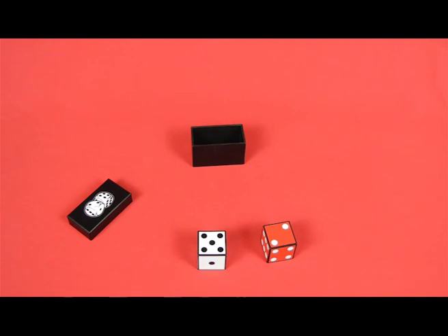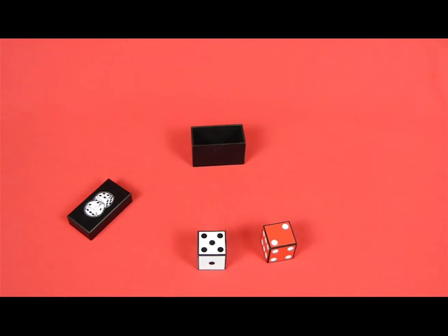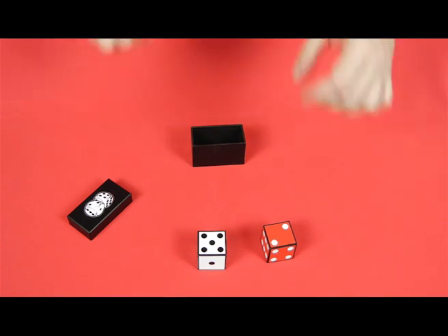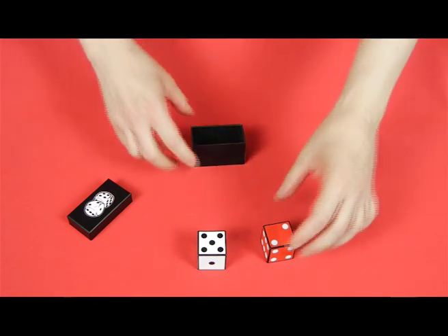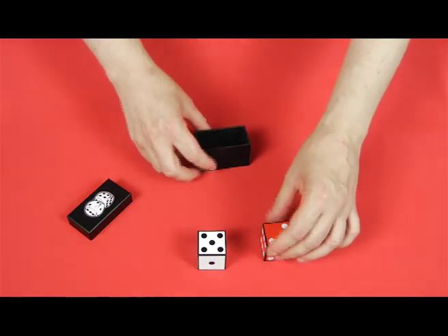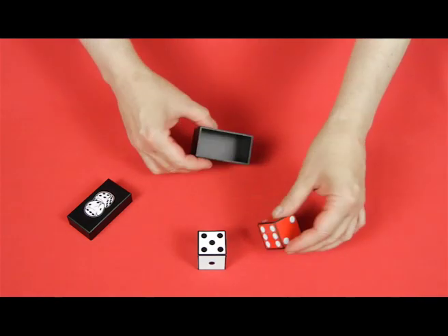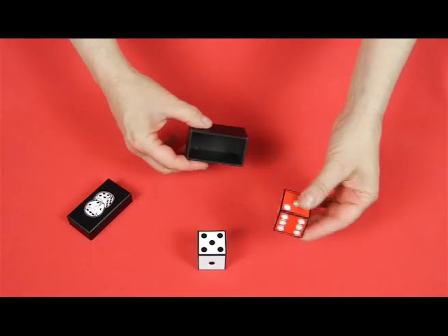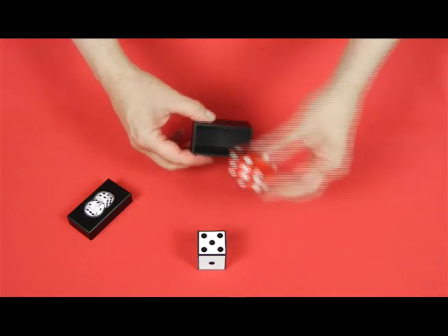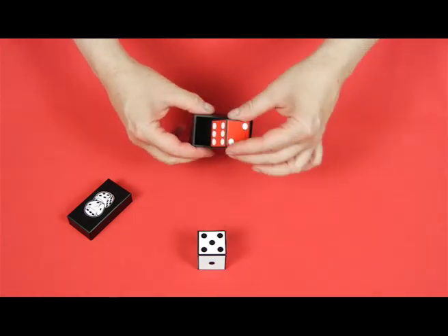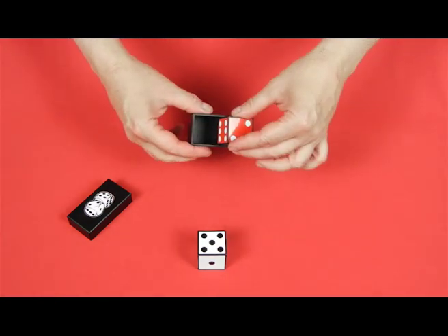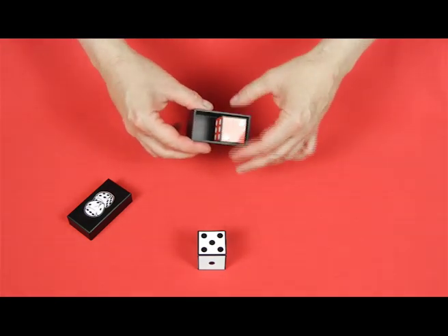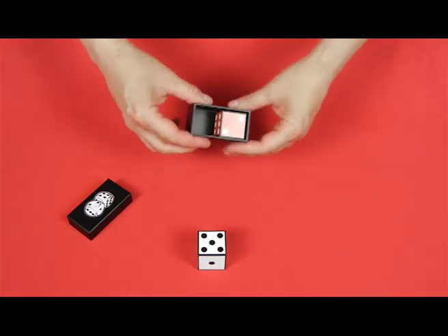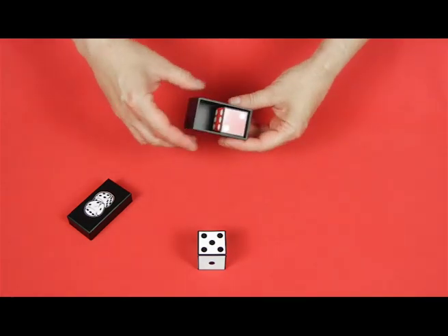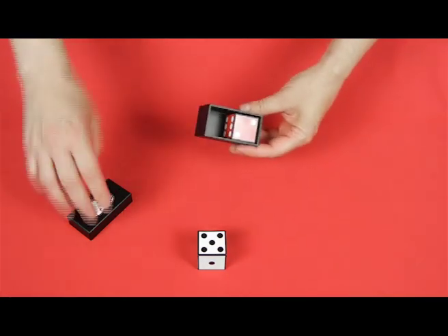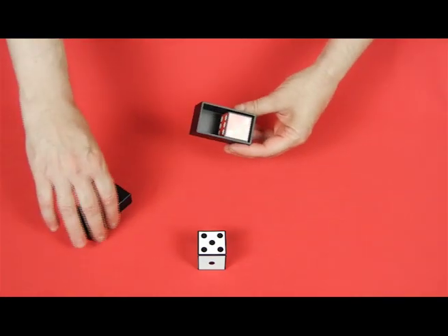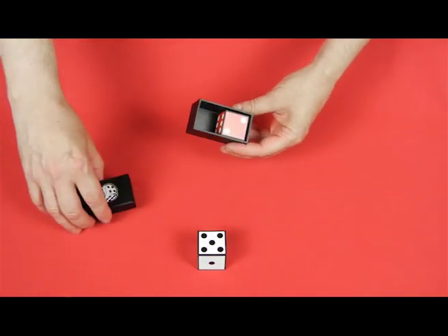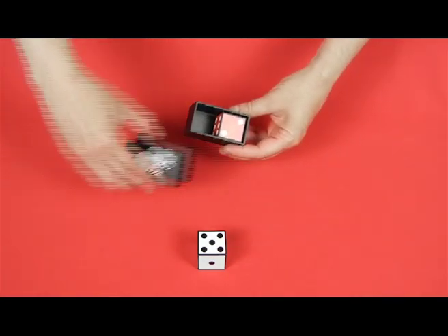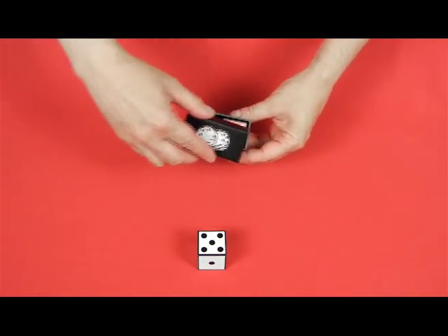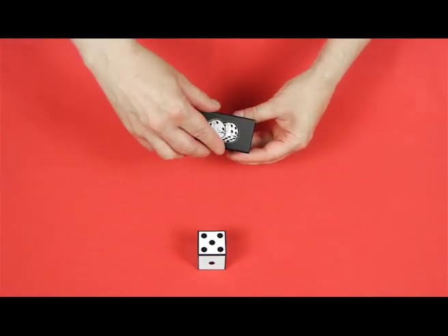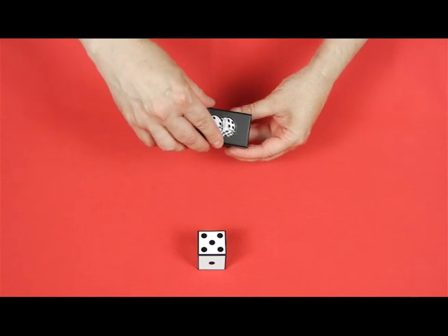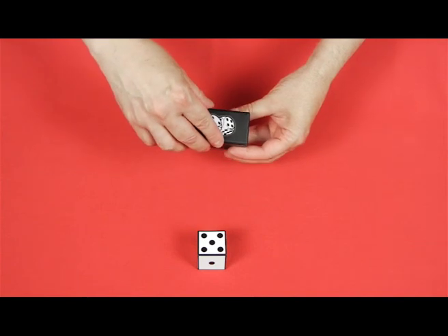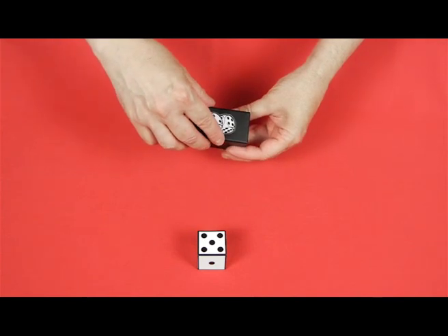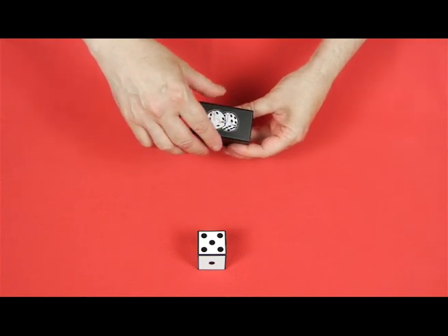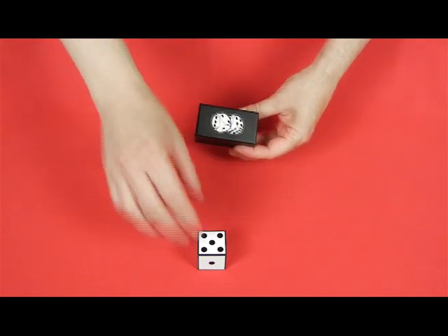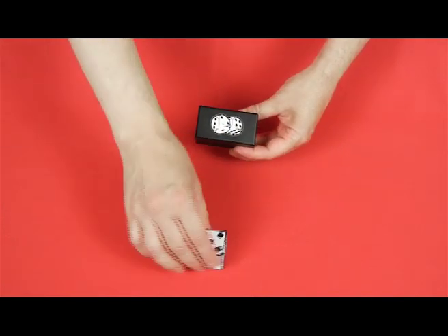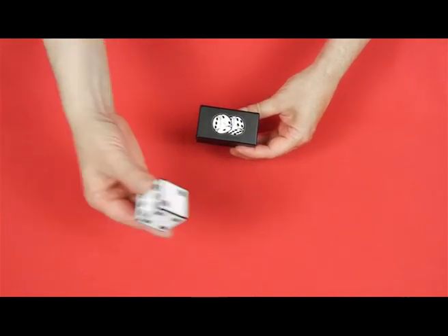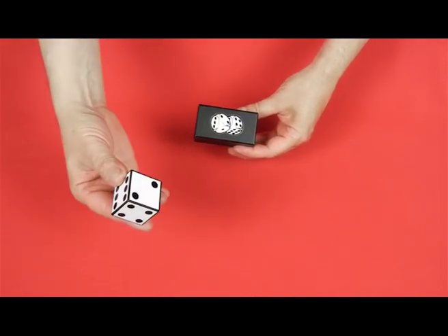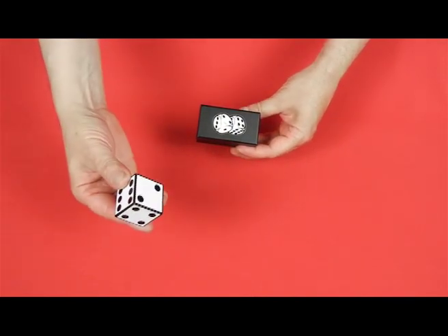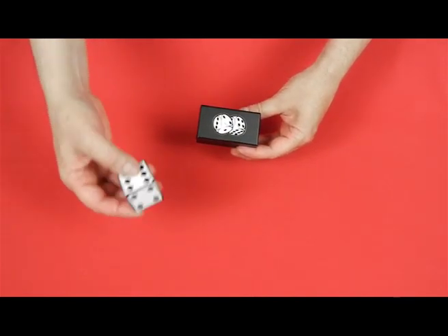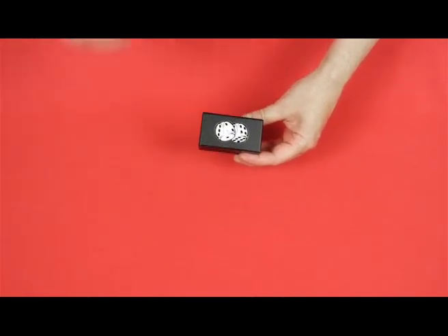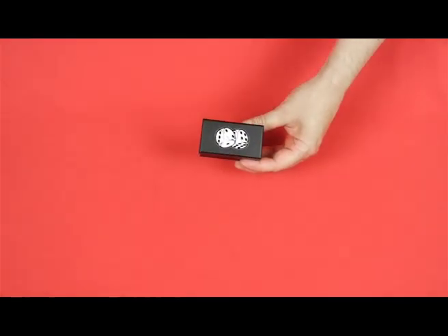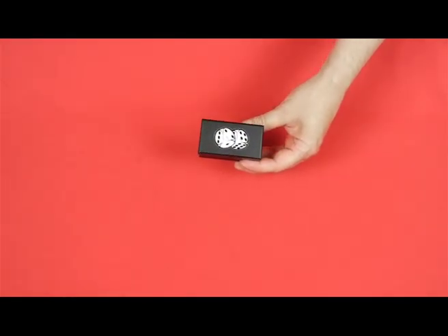Now I'll put the red one back in its box and close the lid. And I'll put the white one away in my pocket.